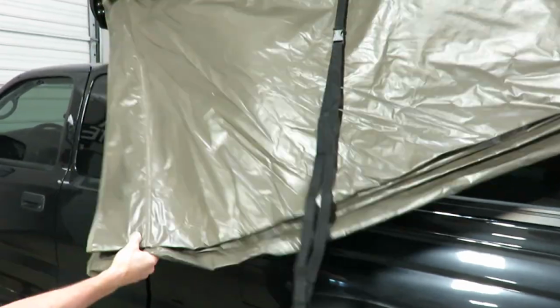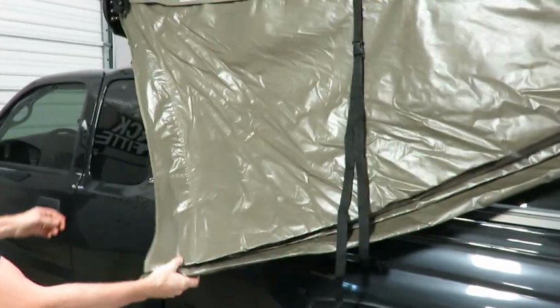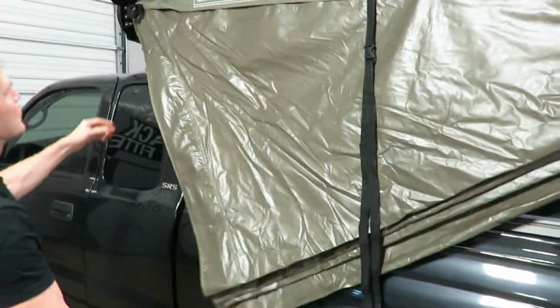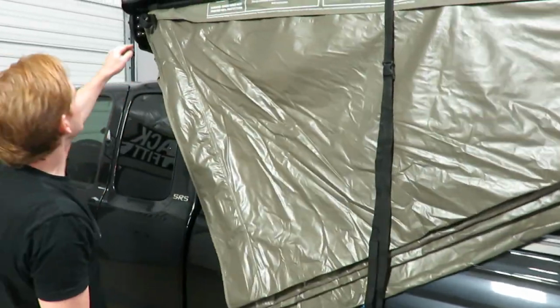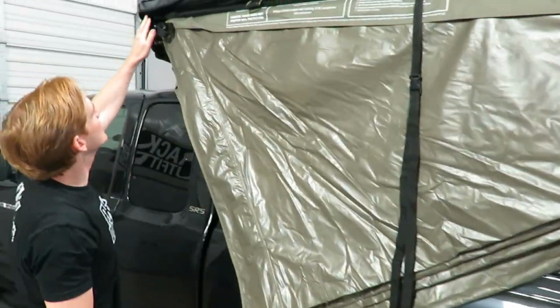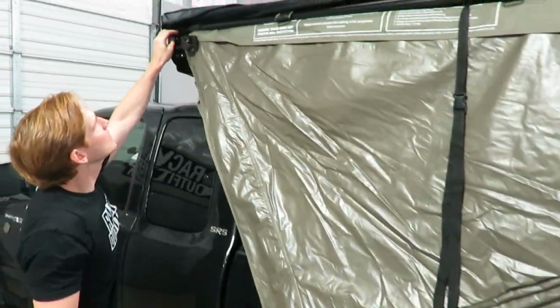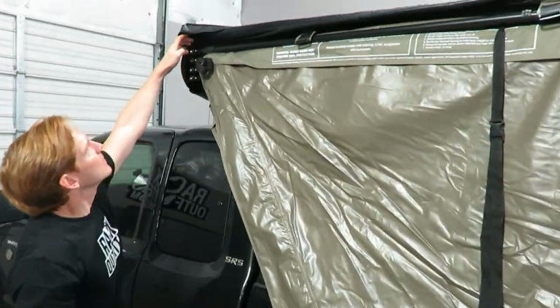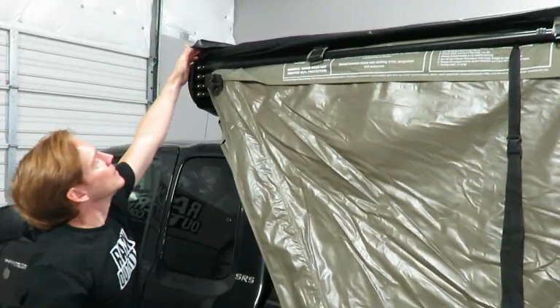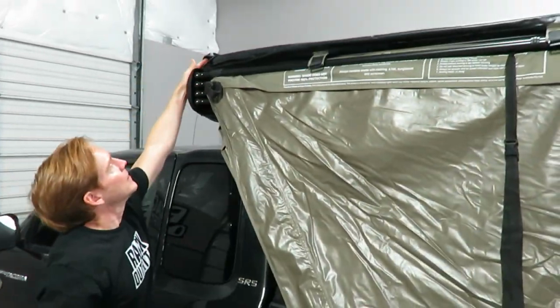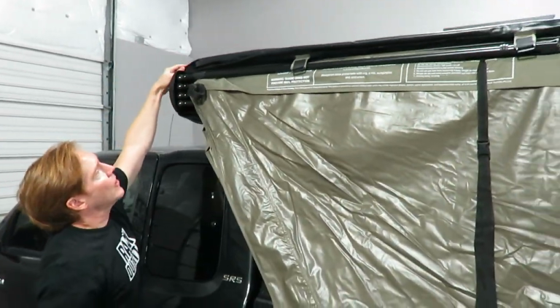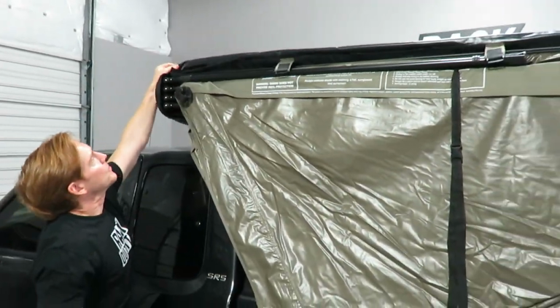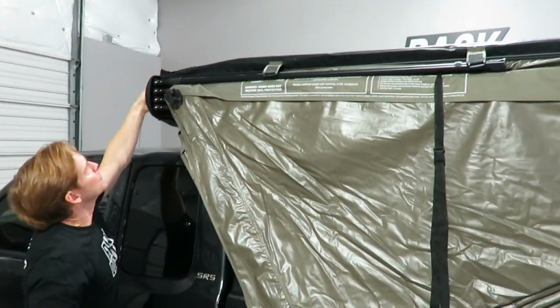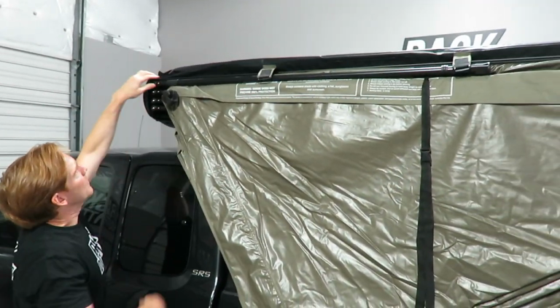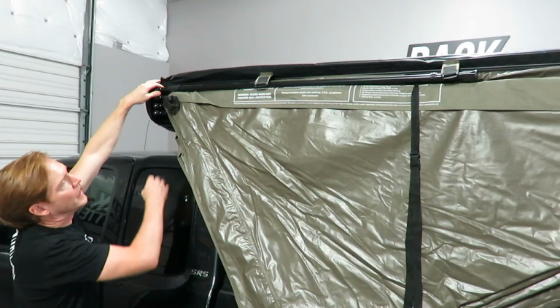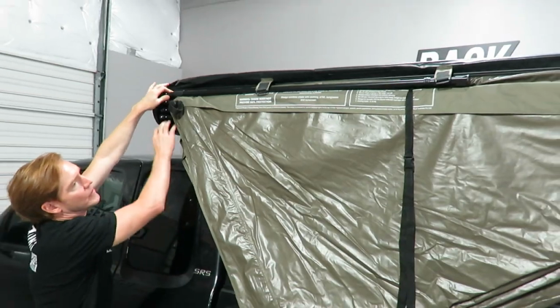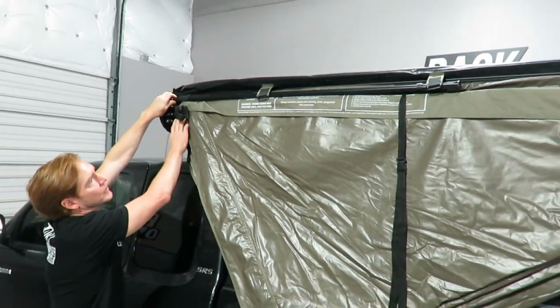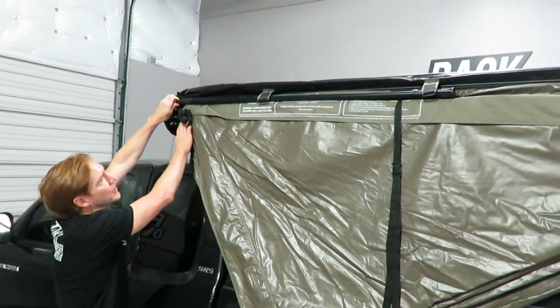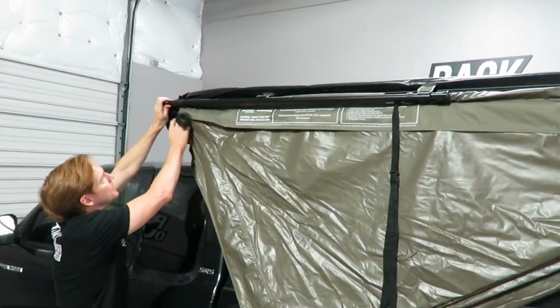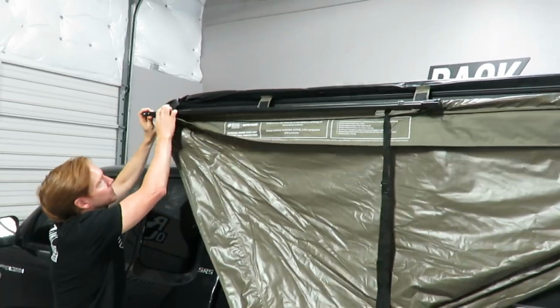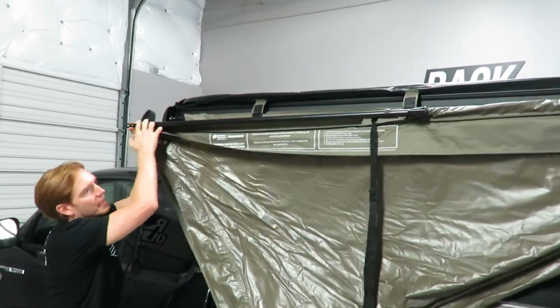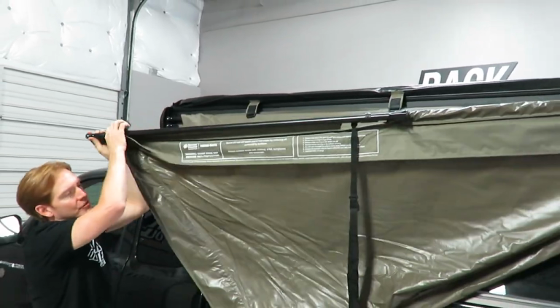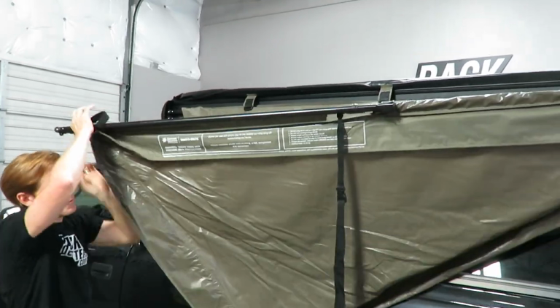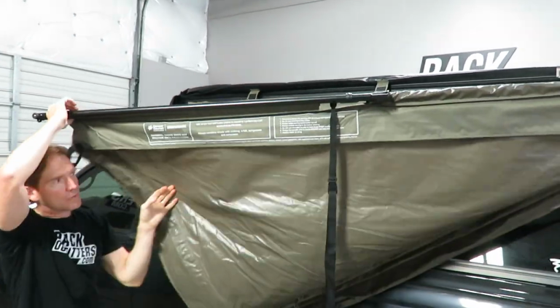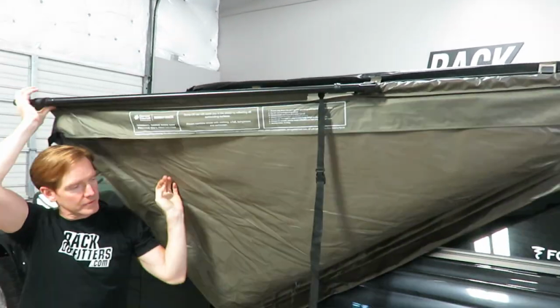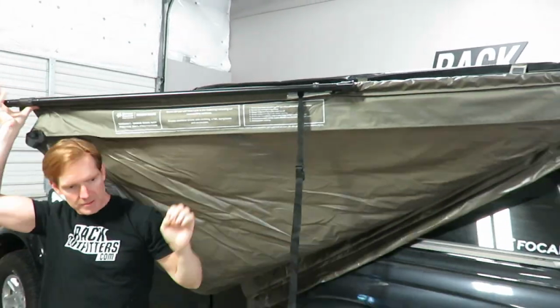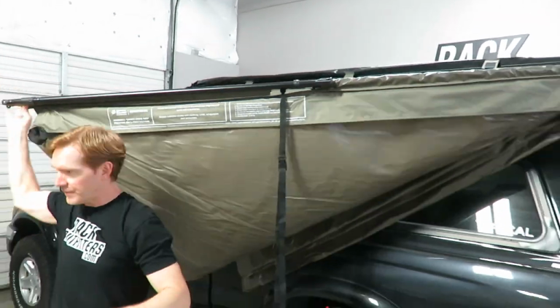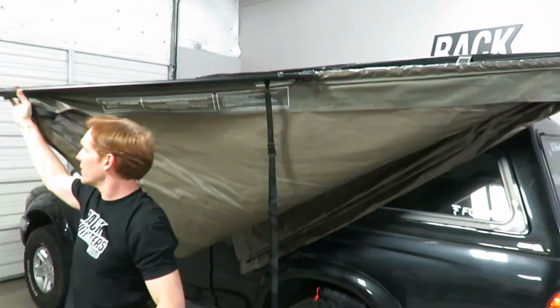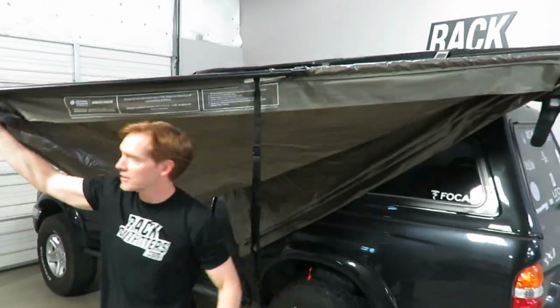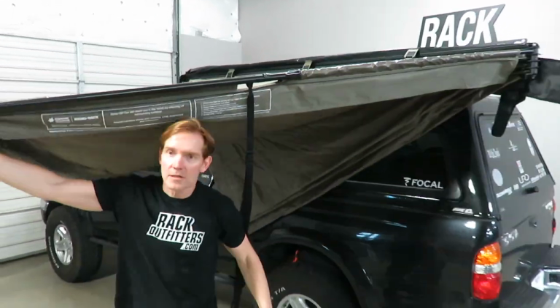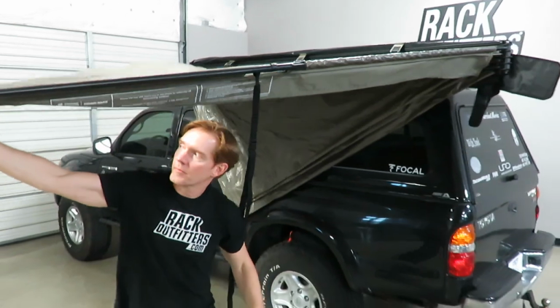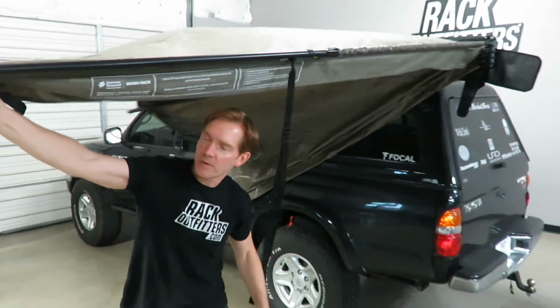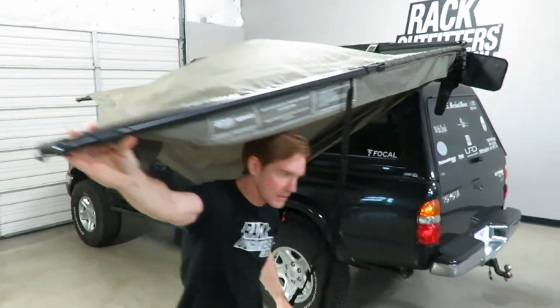We'll release the awning supports from a magnetic housing at the front and I can just walk around to fan out the Batwing awning.